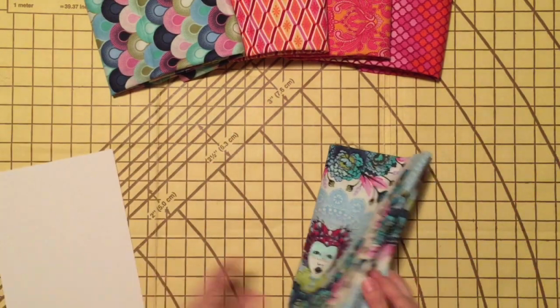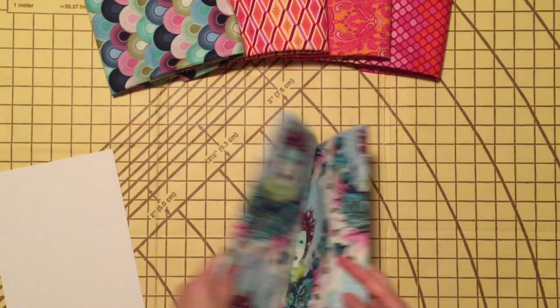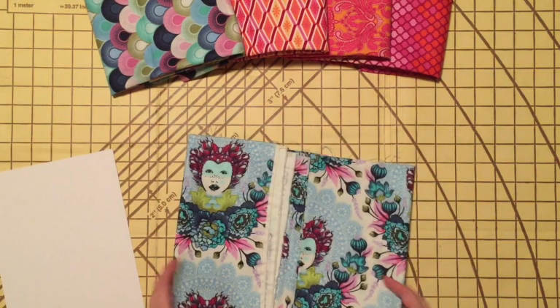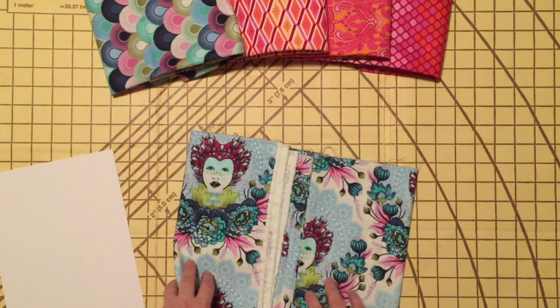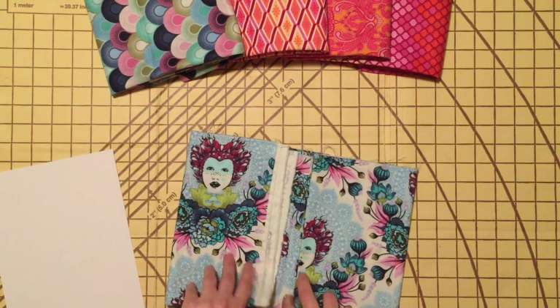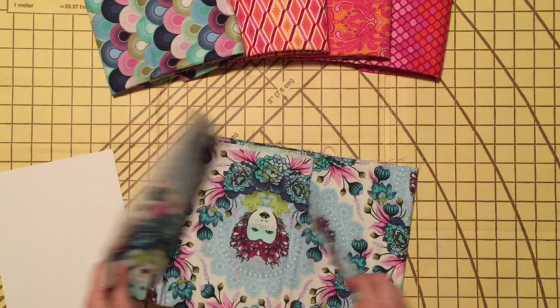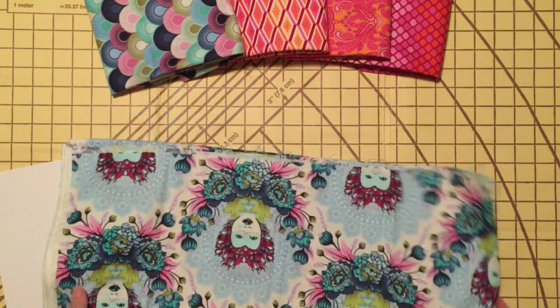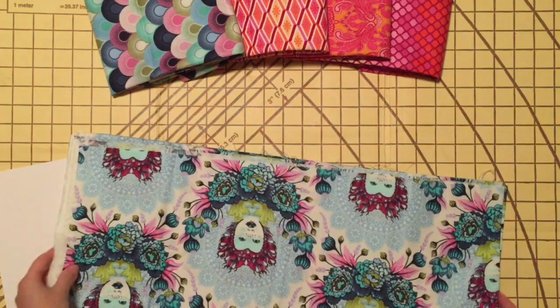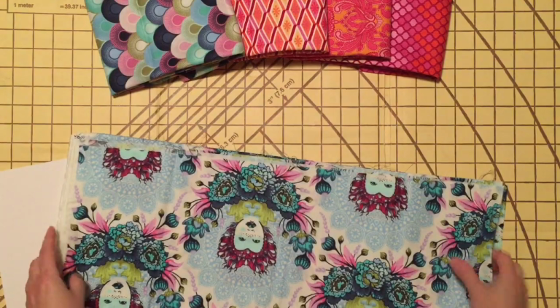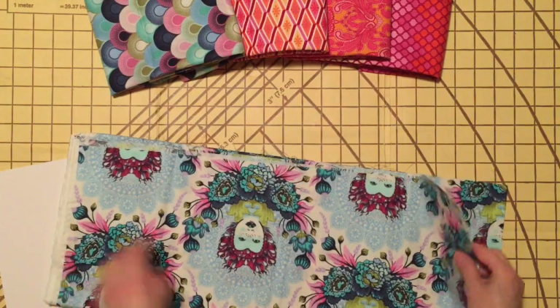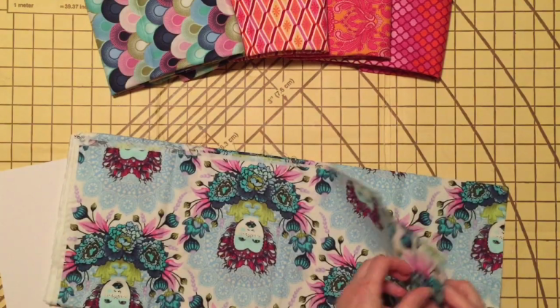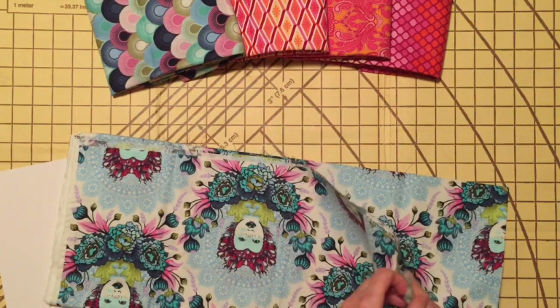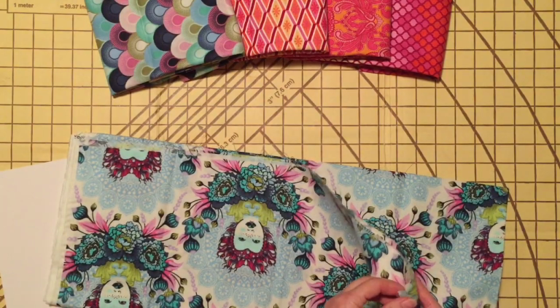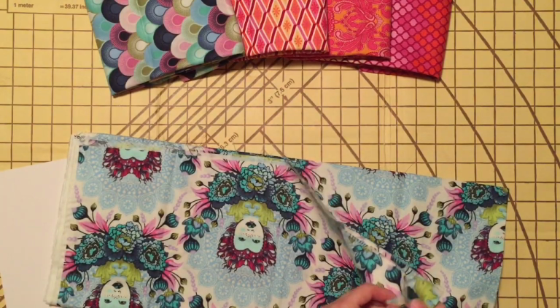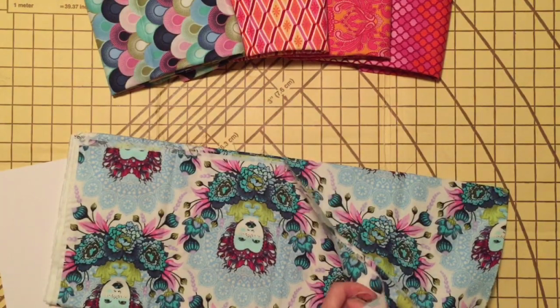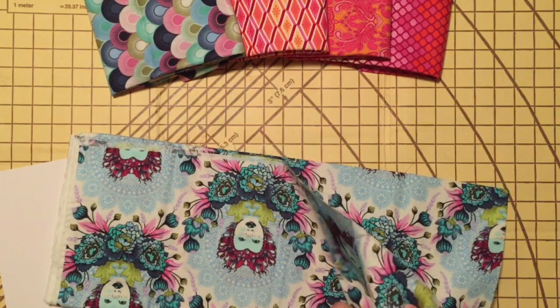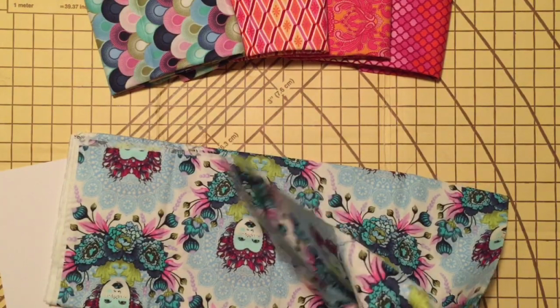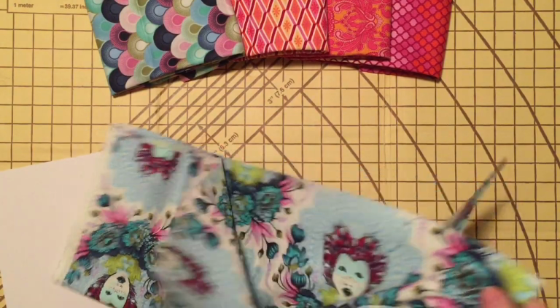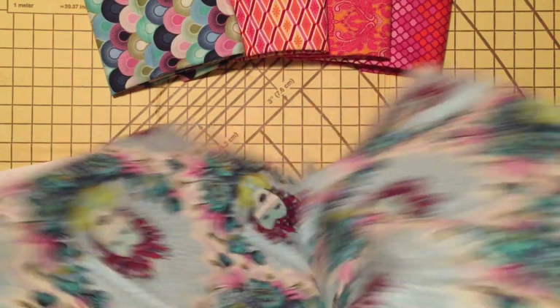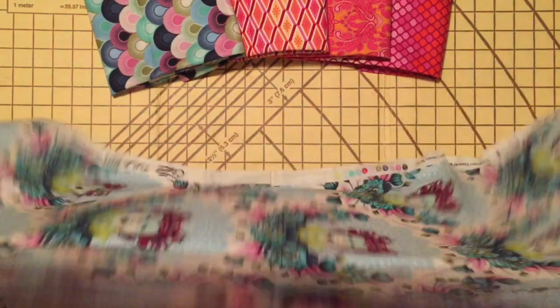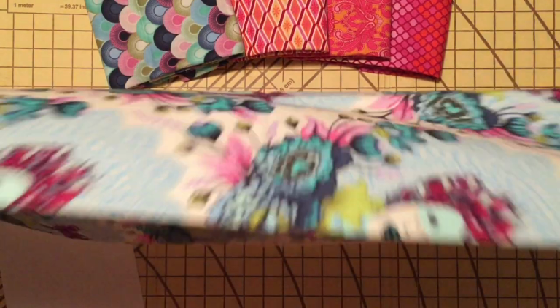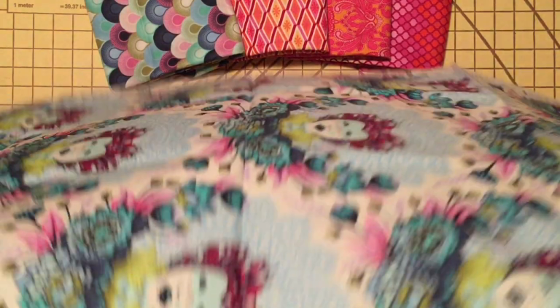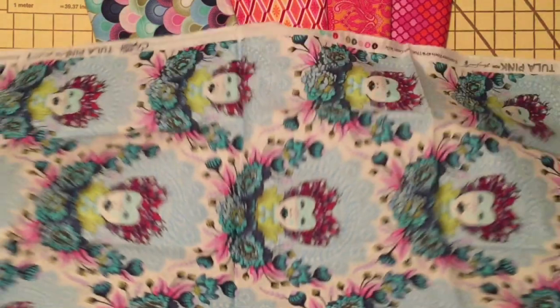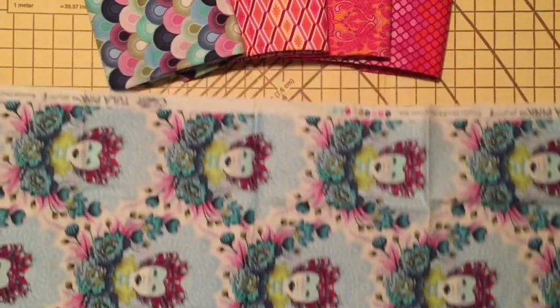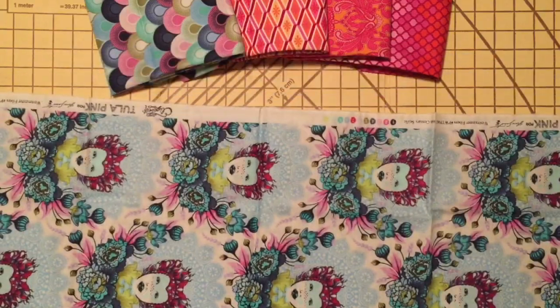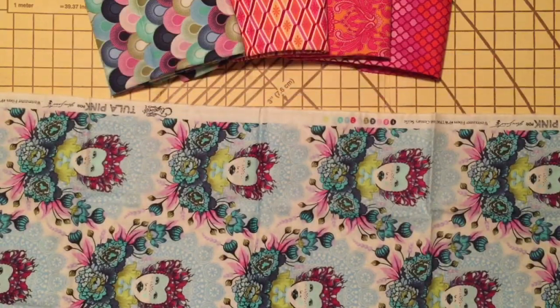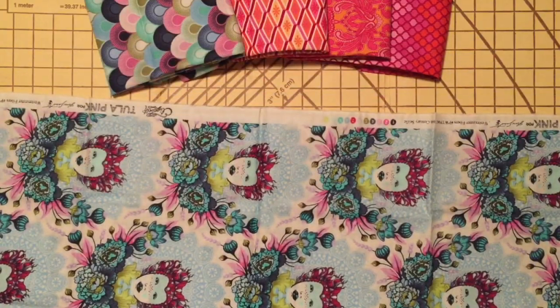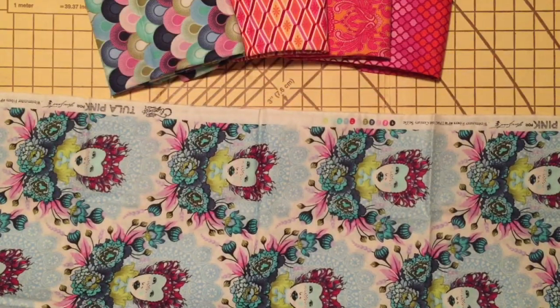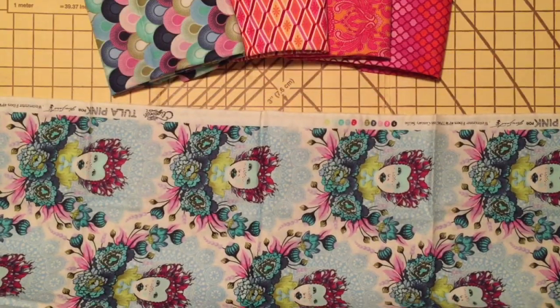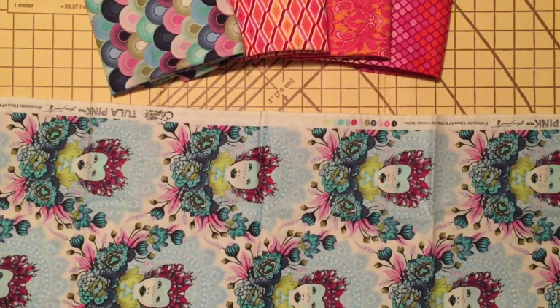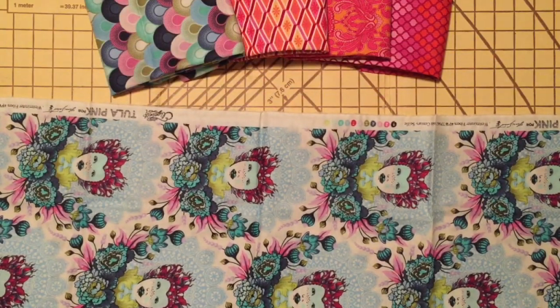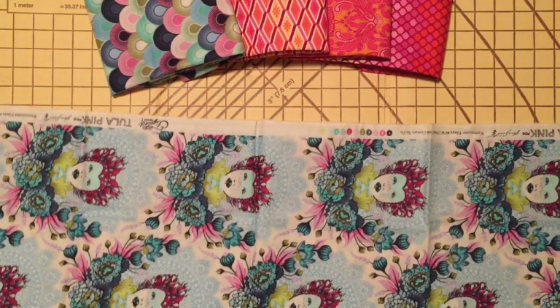I typically use anywhere from one to three yards when storing fabric on these boards. Anything bigger than that tends to get a little too bulky for the boards.